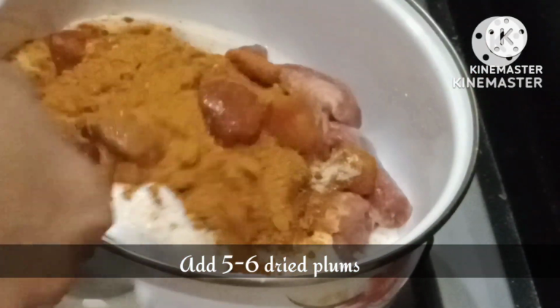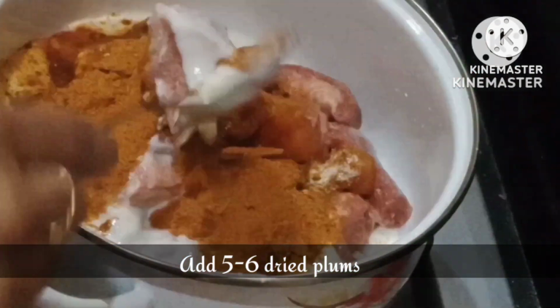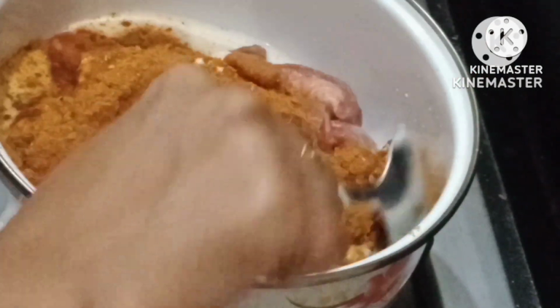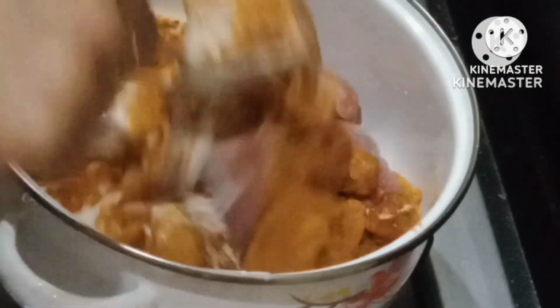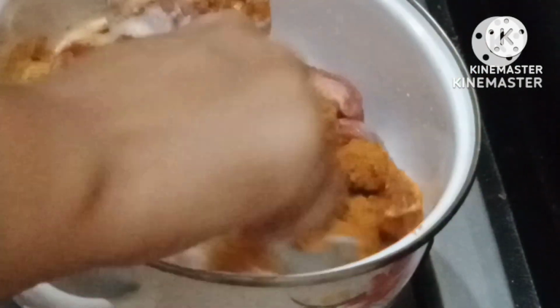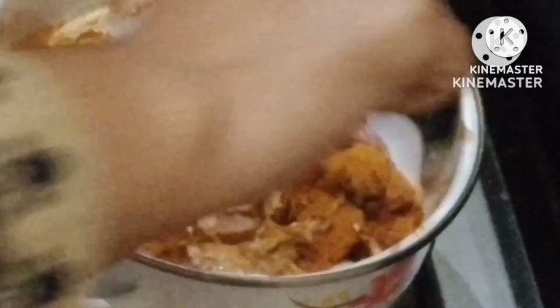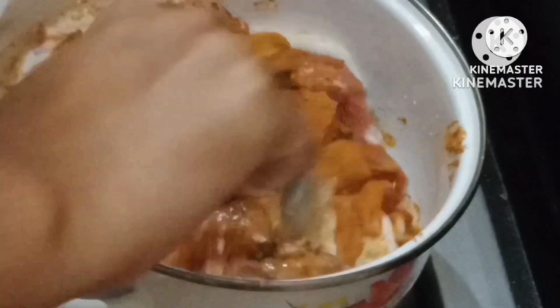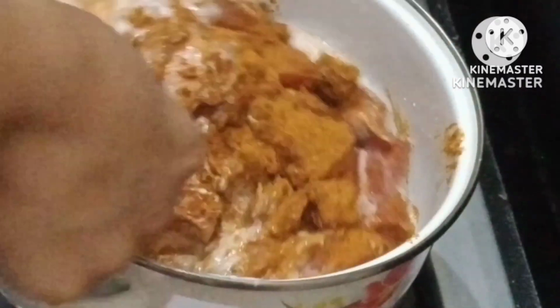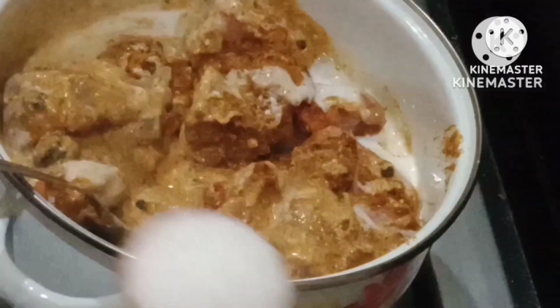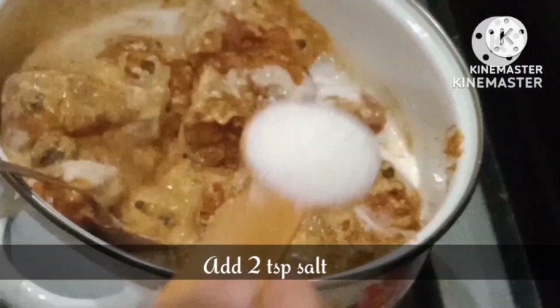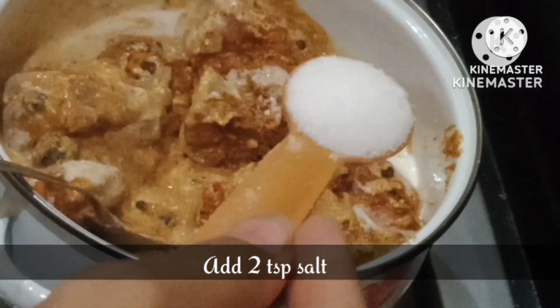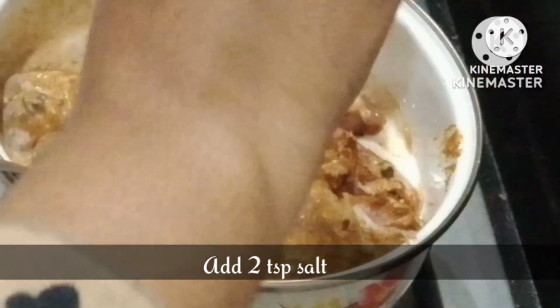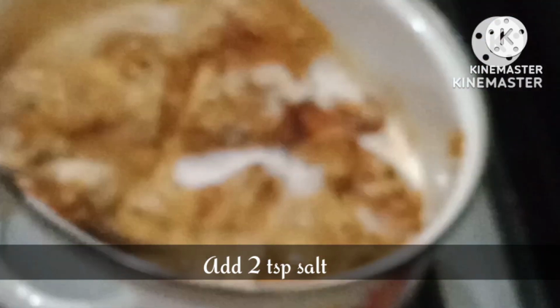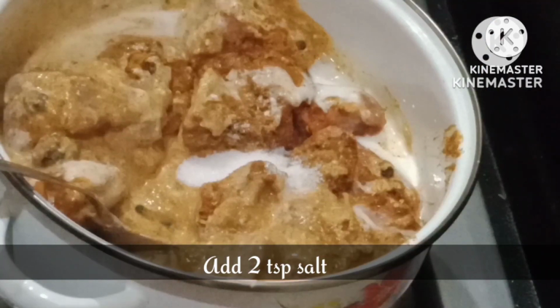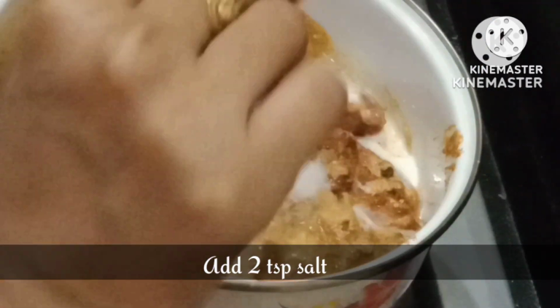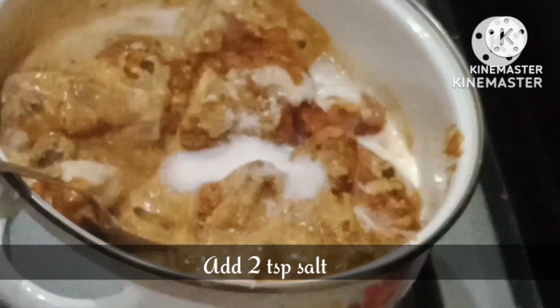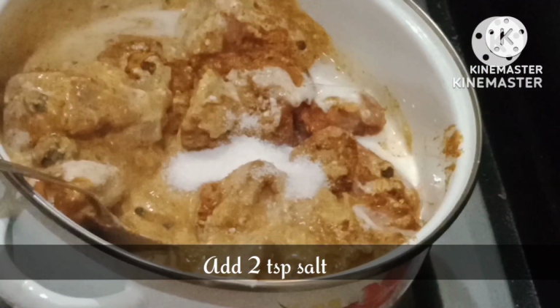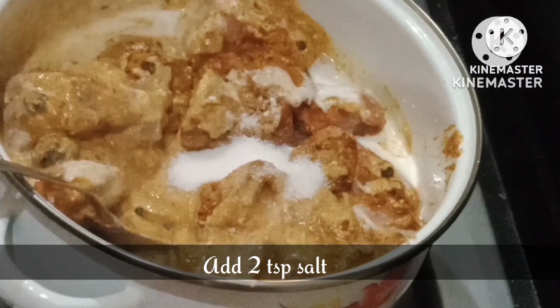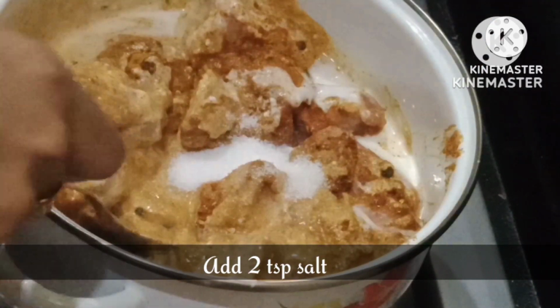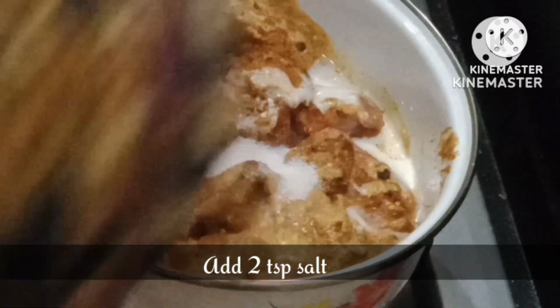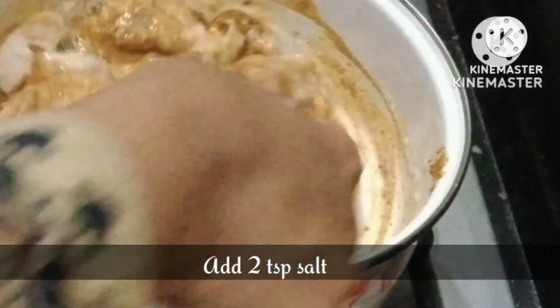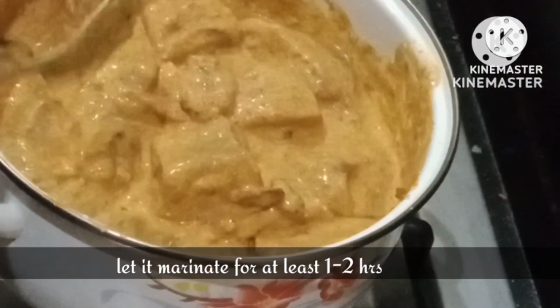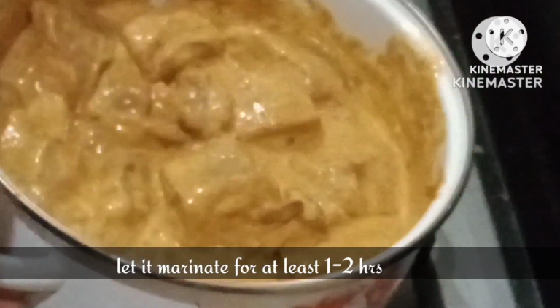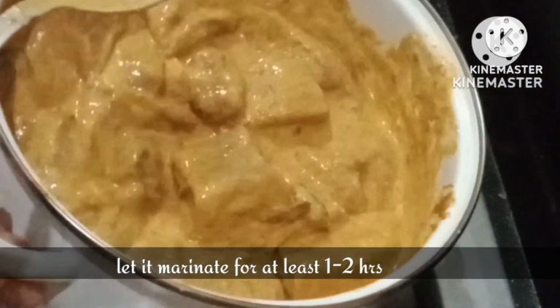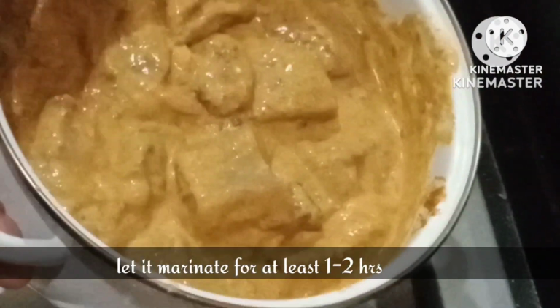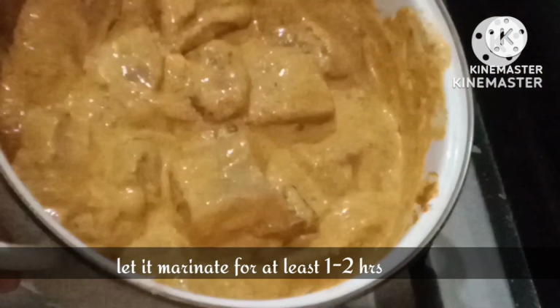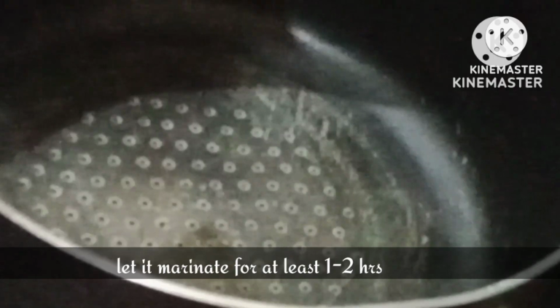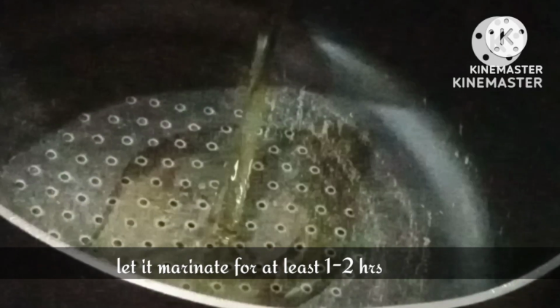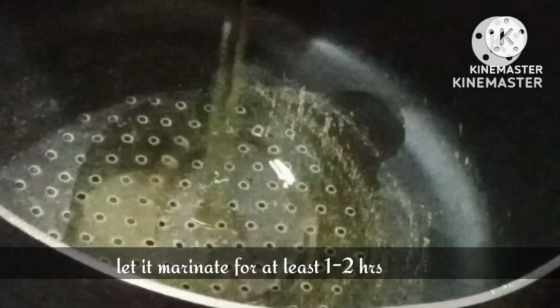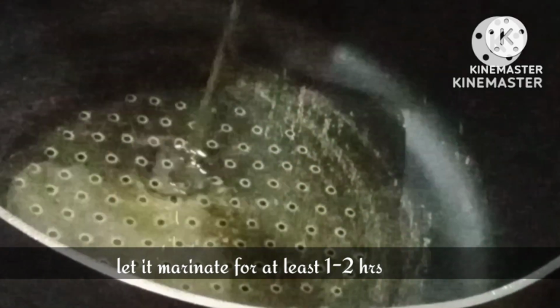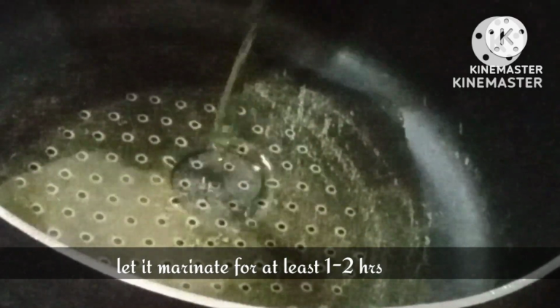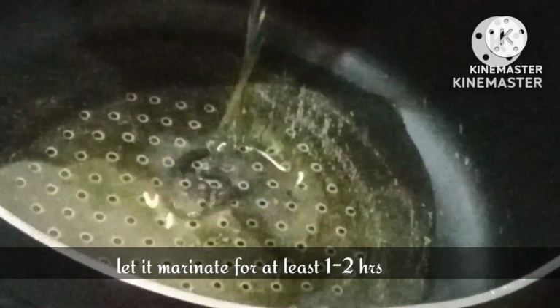We will mix all of them and we will add namak — you can add 2 teaspoons to taste. Now we will marinate it for at least 2 hours. If you have a little time, that works too.